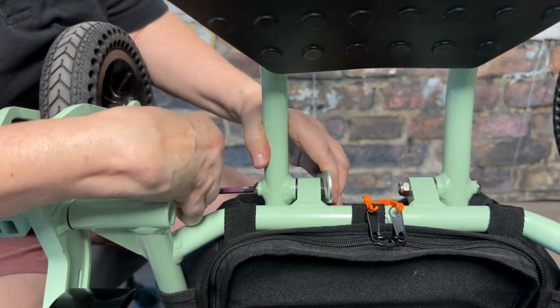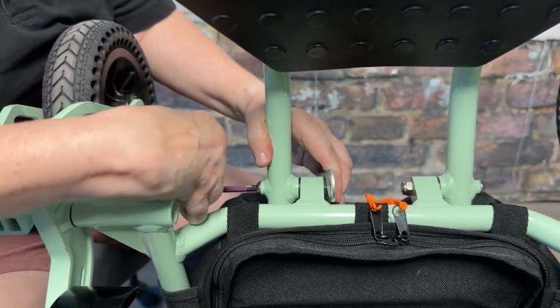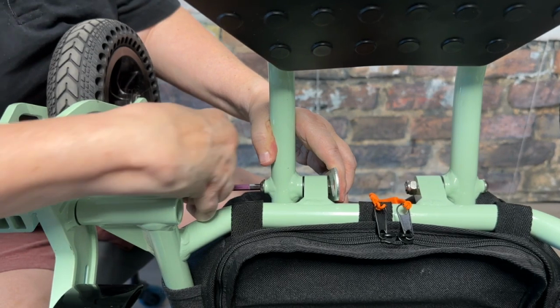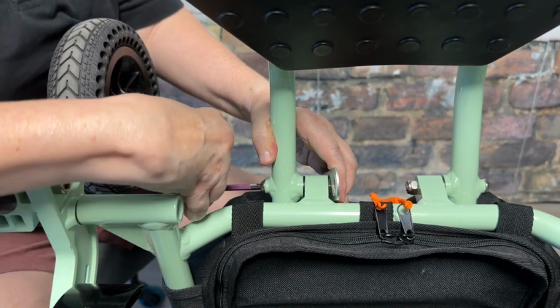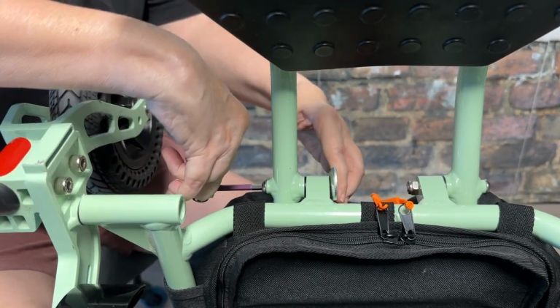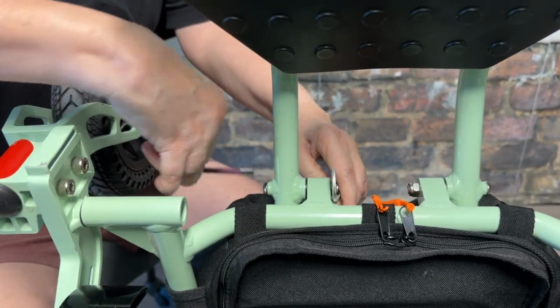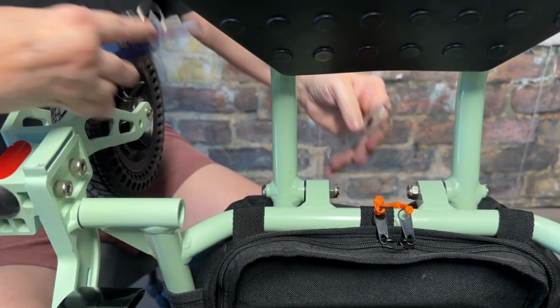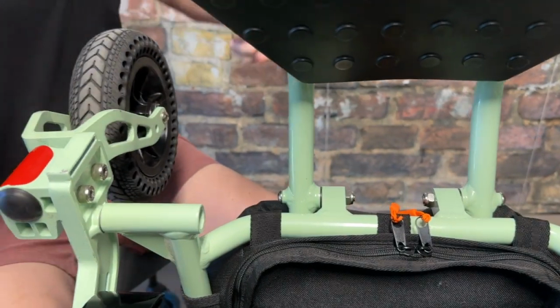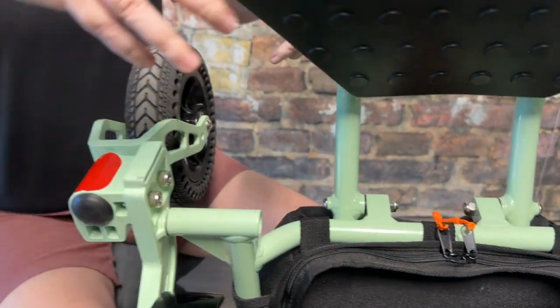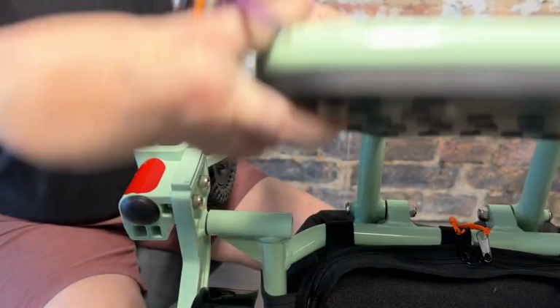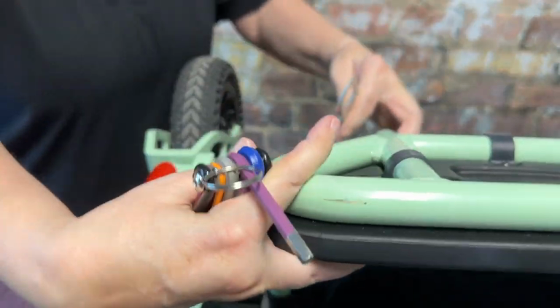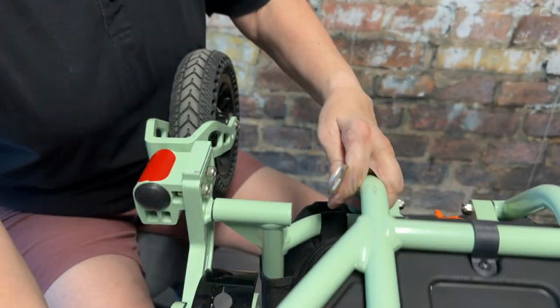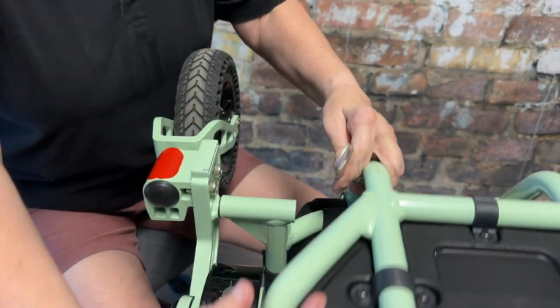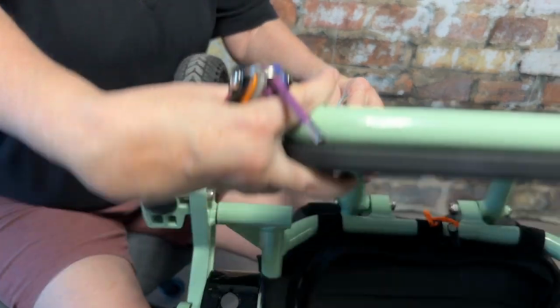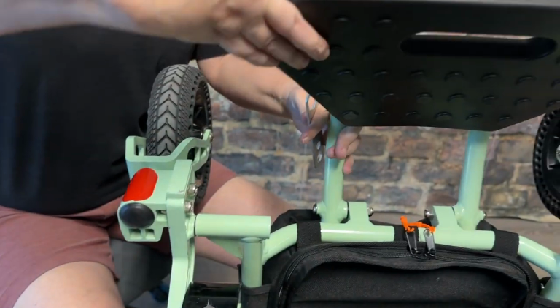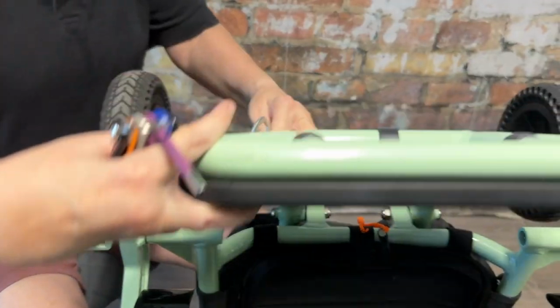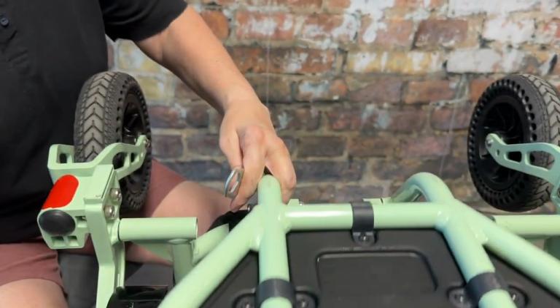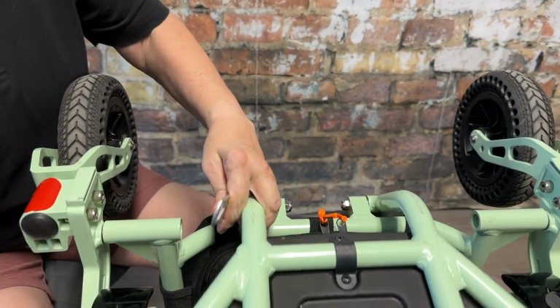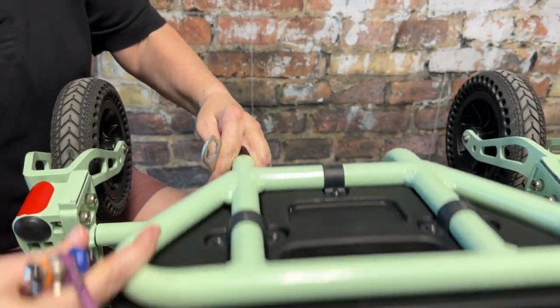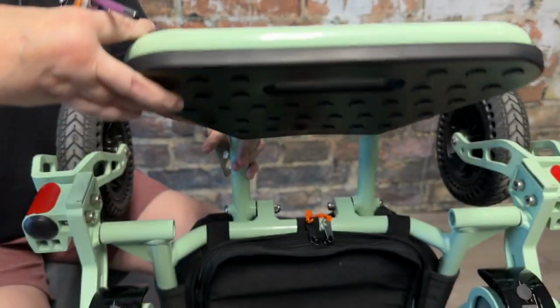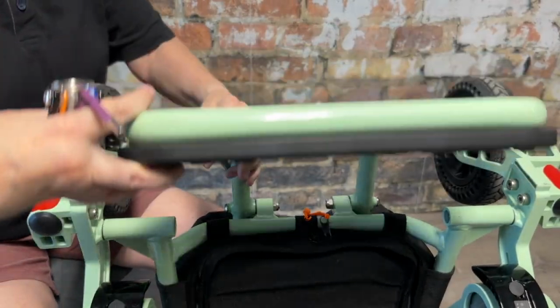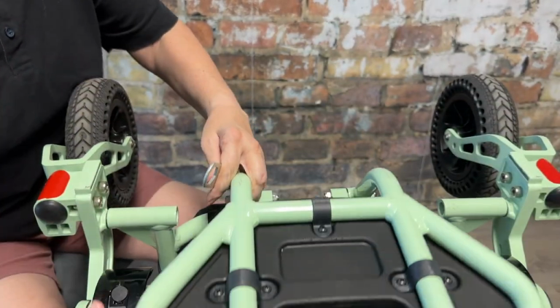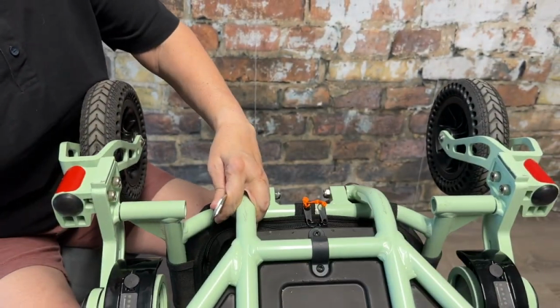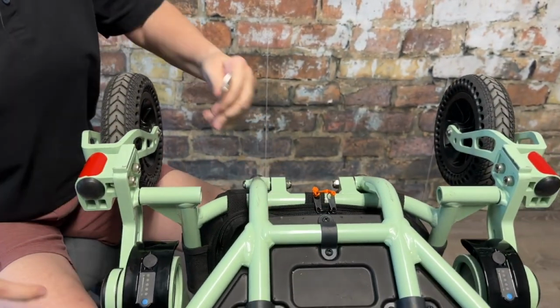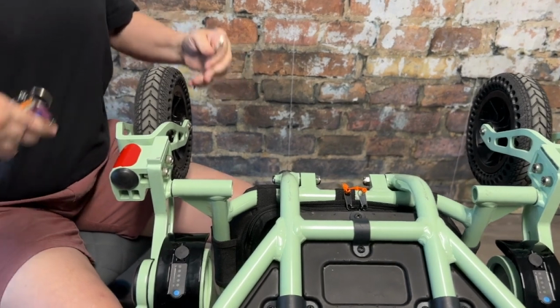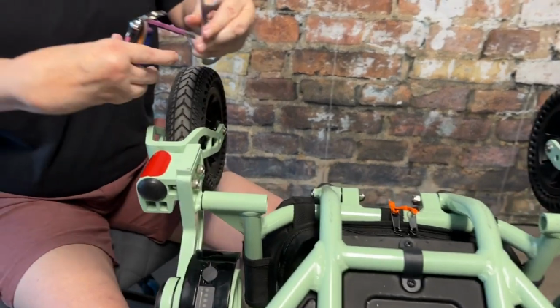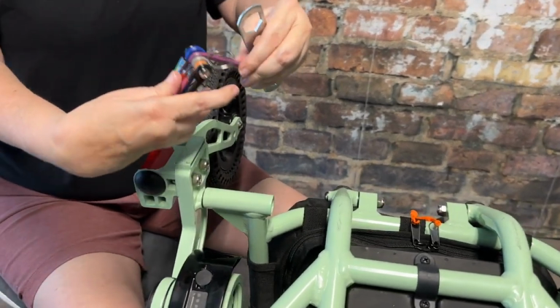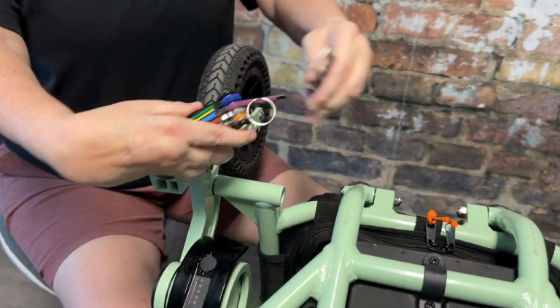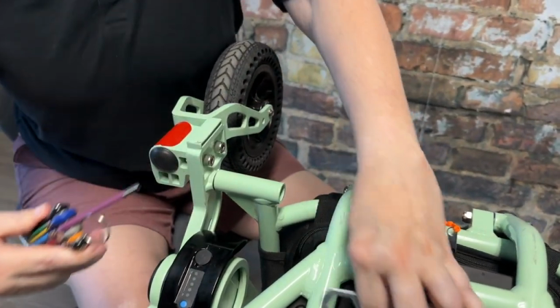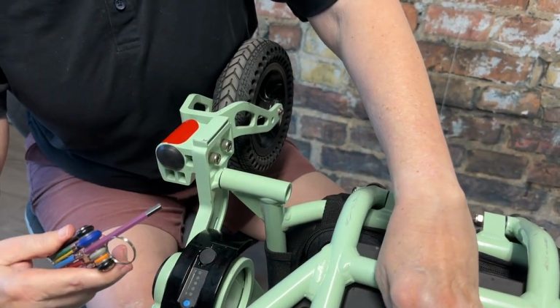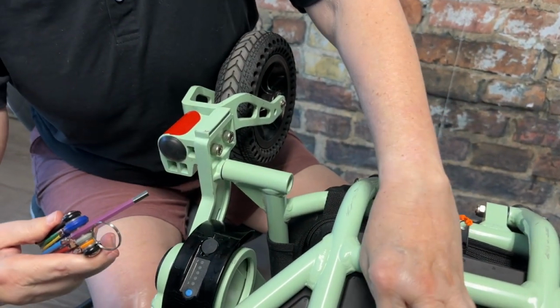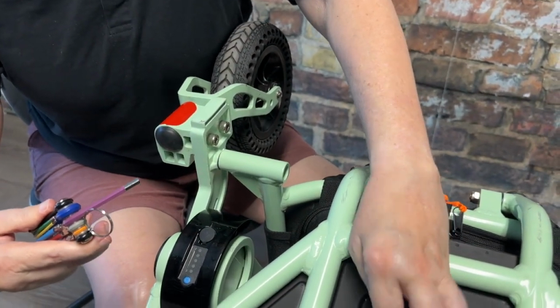Once this is tight, you will notice that the foot rest will be able to fold and unfold with more resistance. If you cannot get it tight, there may be broken washers inside those two bolts.